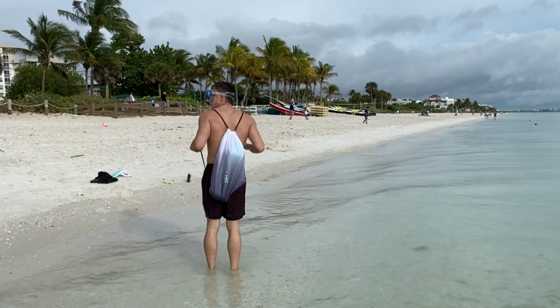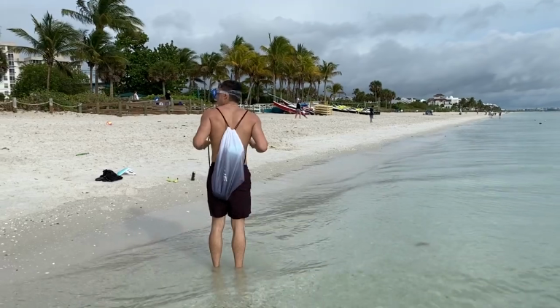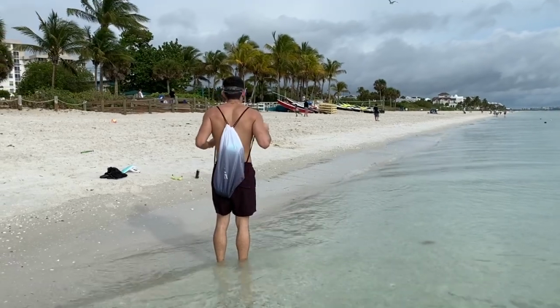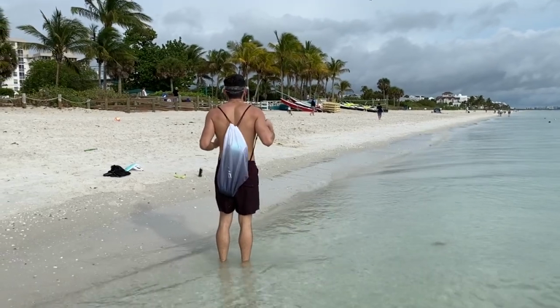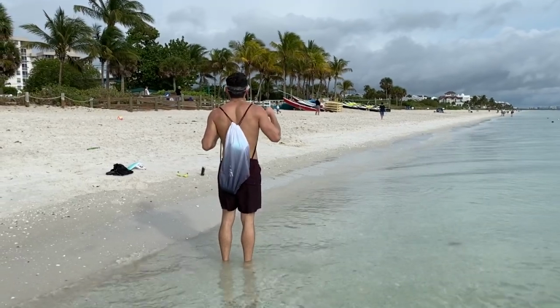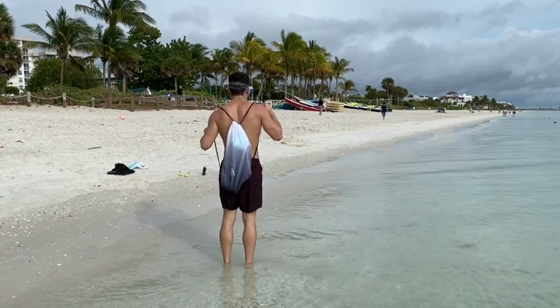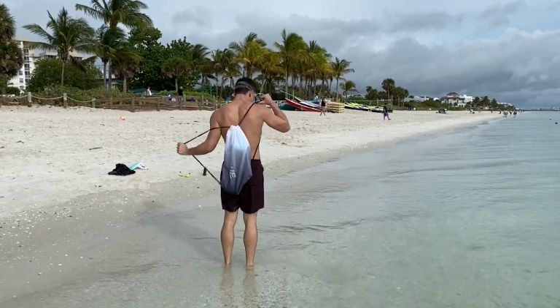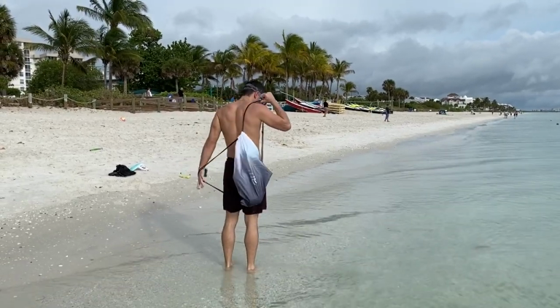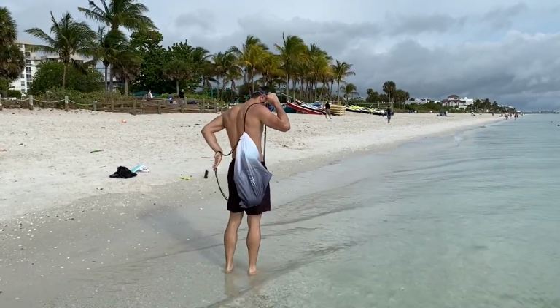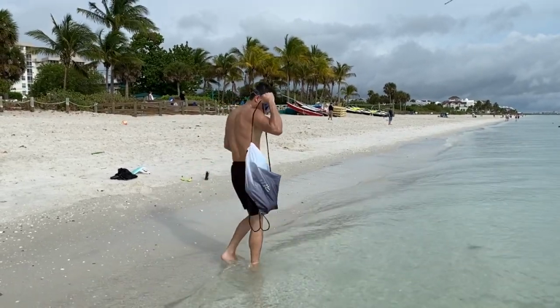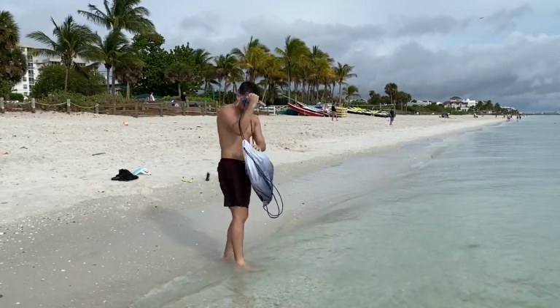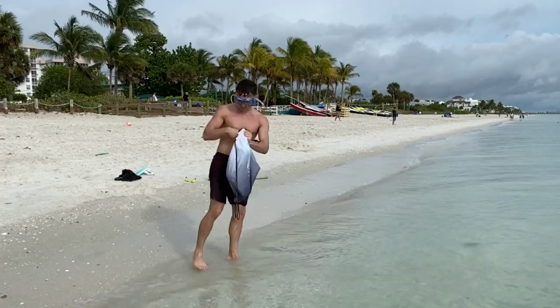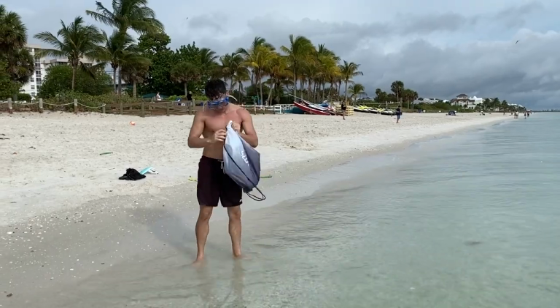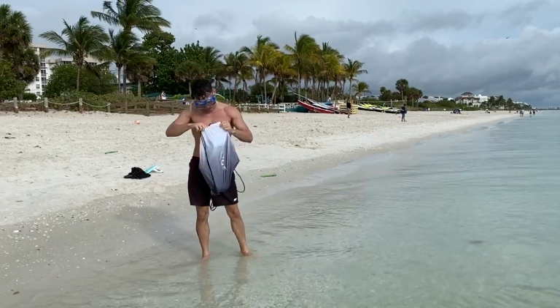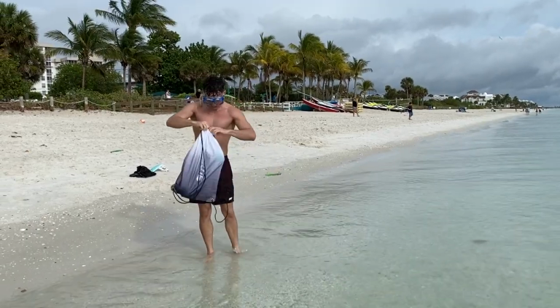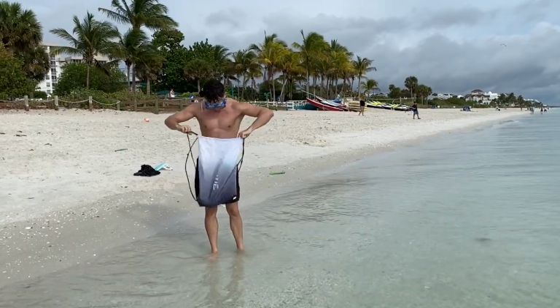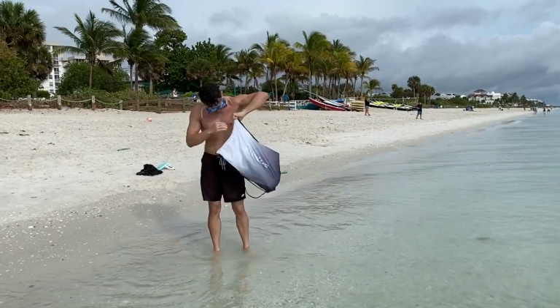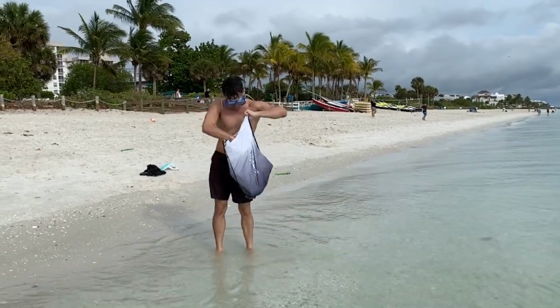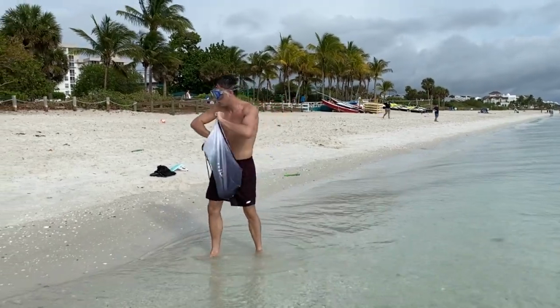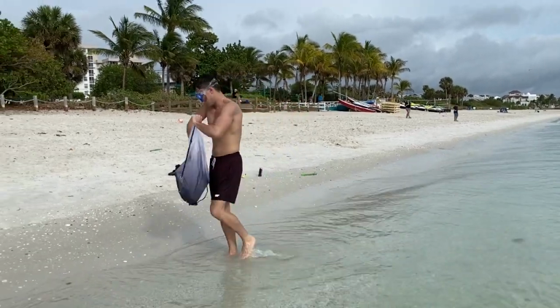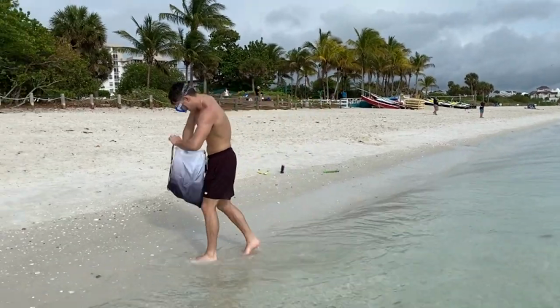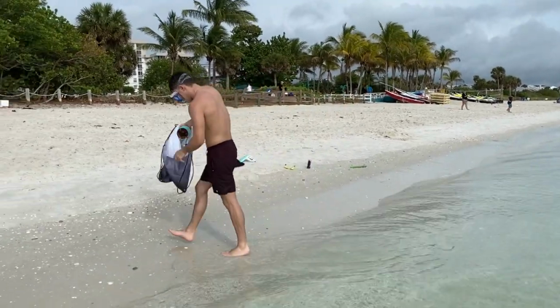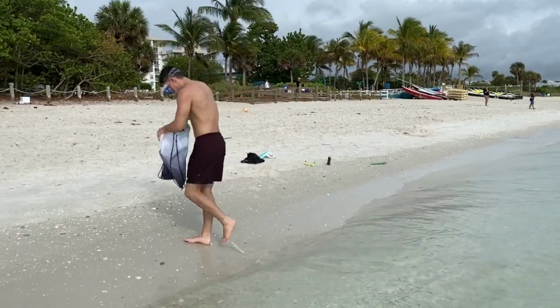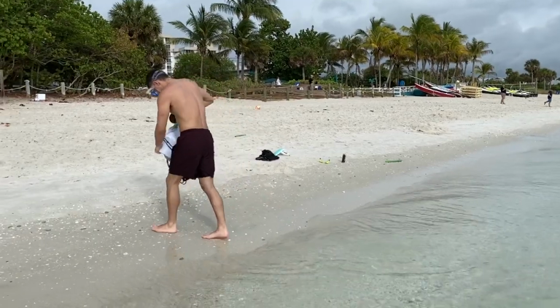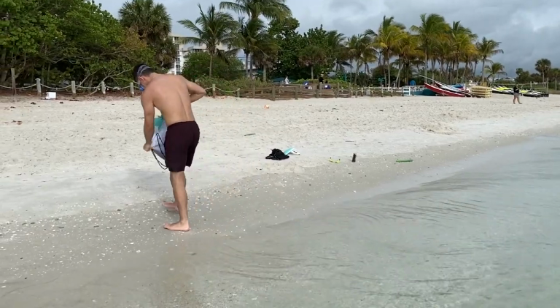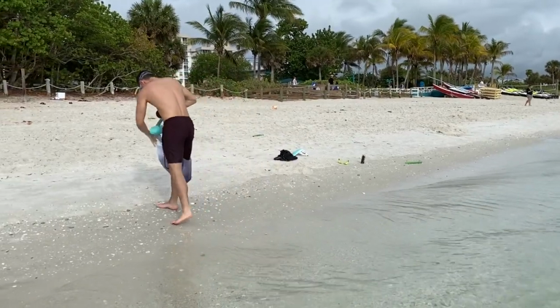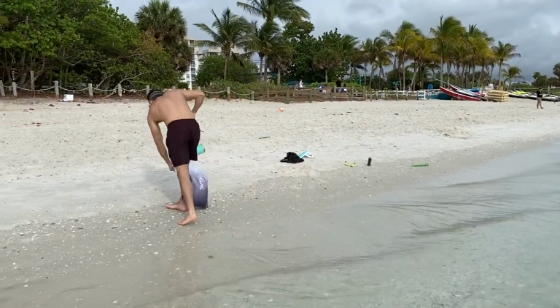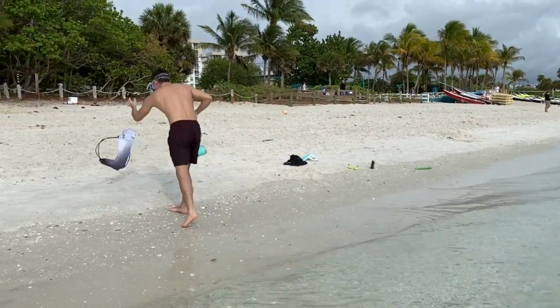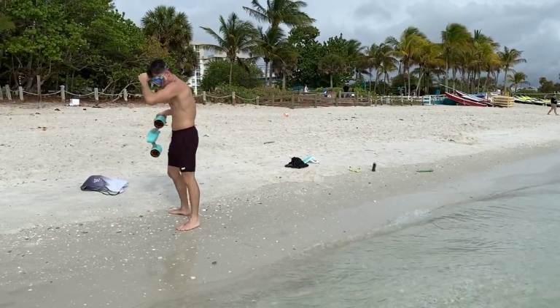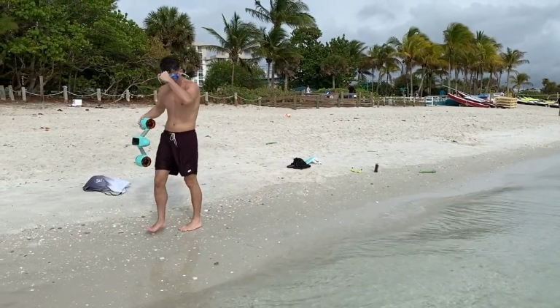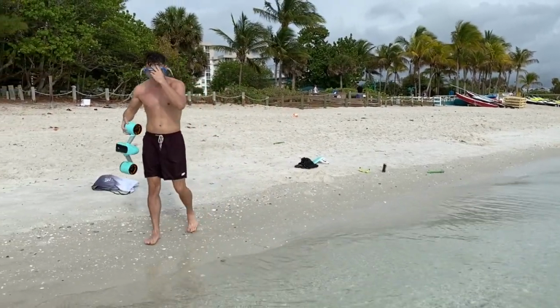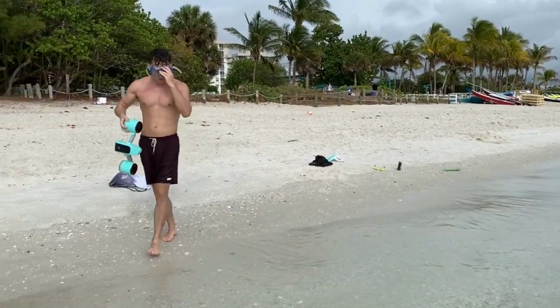Hello everyone, I'm Steve Fallmark with Sub Blue down here in Fort Myers Beach. We're demonstrating the new Sub Blue White Shark, which comes complete with the carrying case backpack. We have a live sample here right on the beach, ready to go.